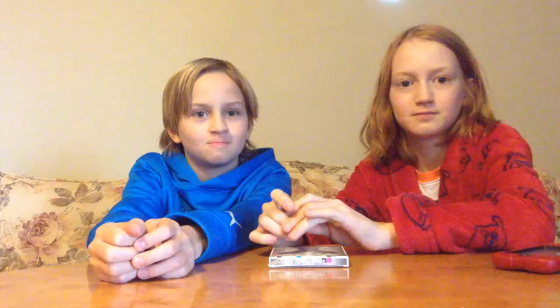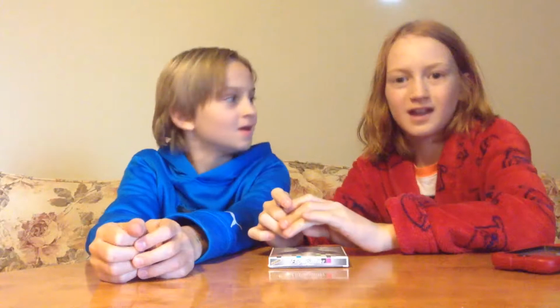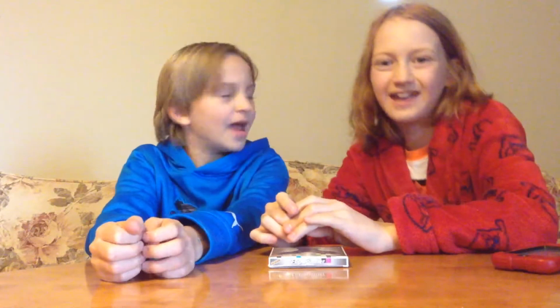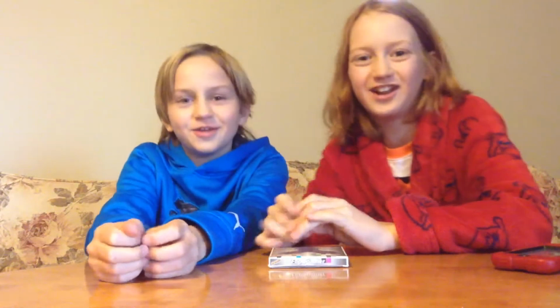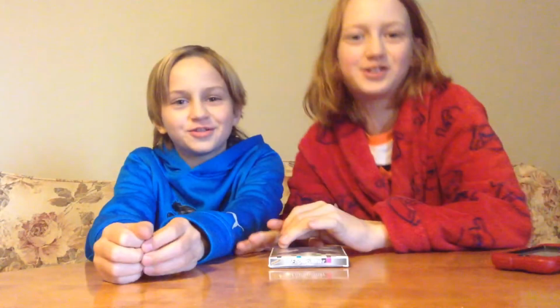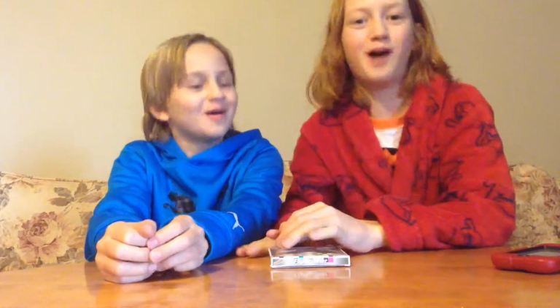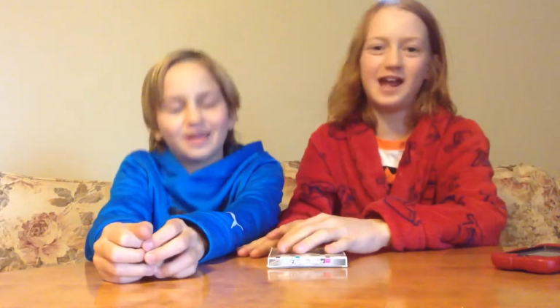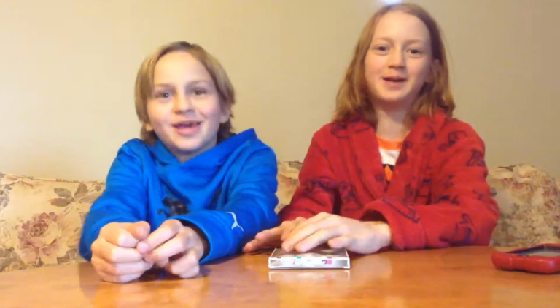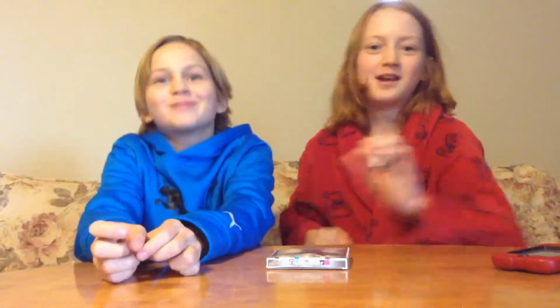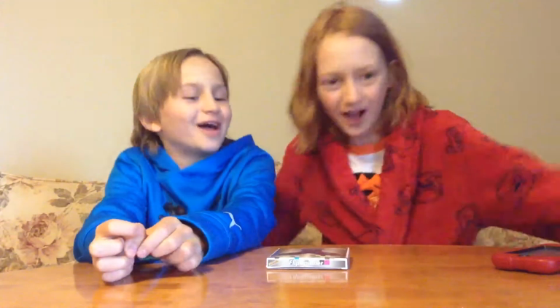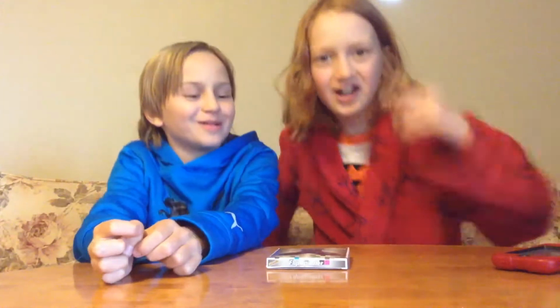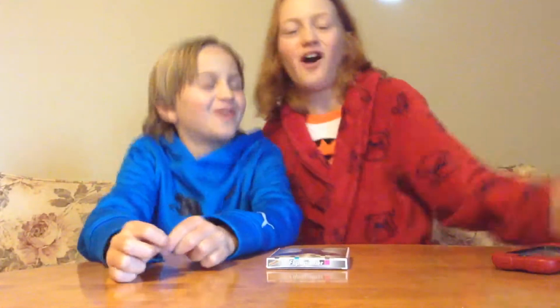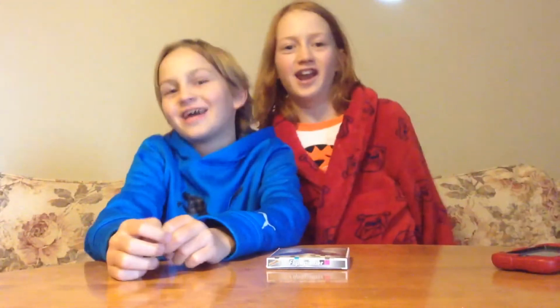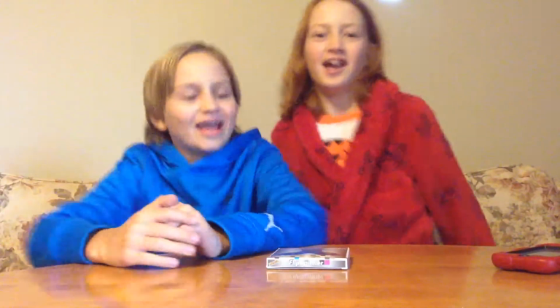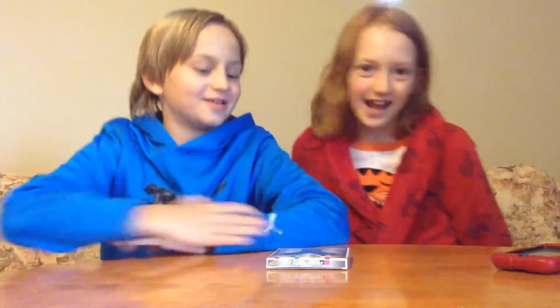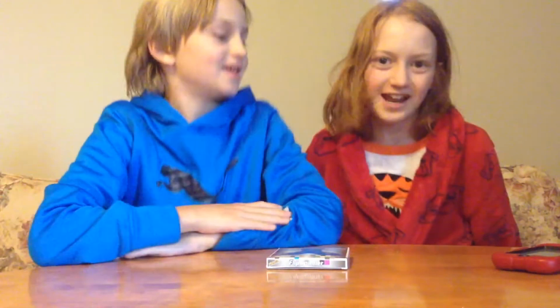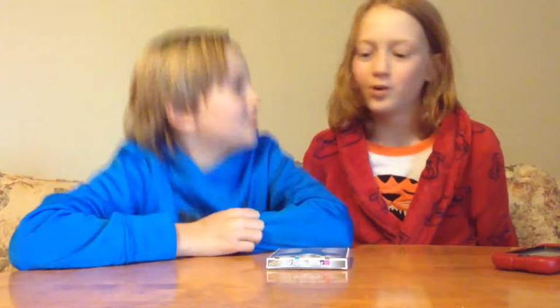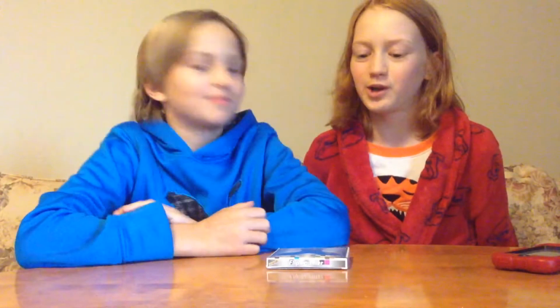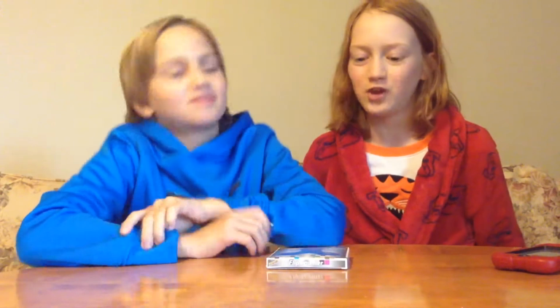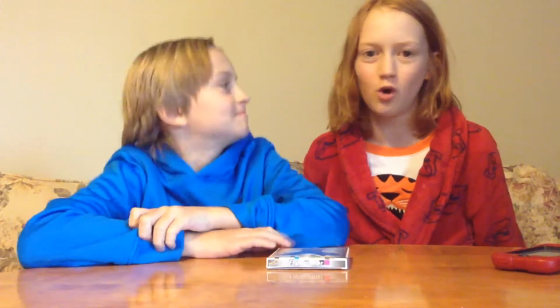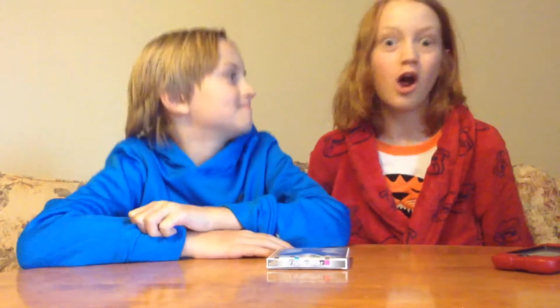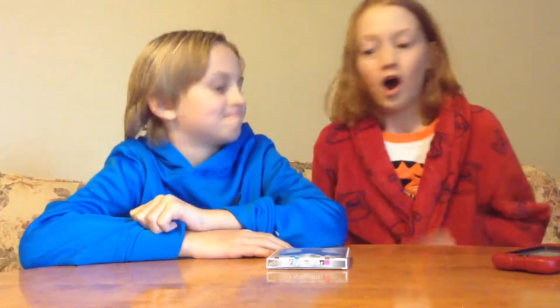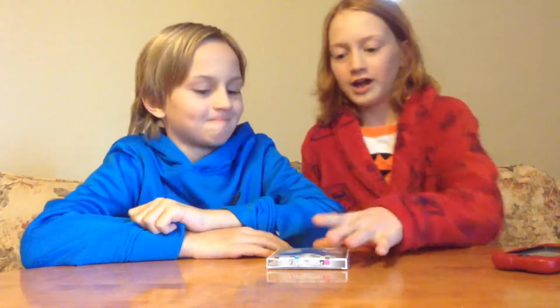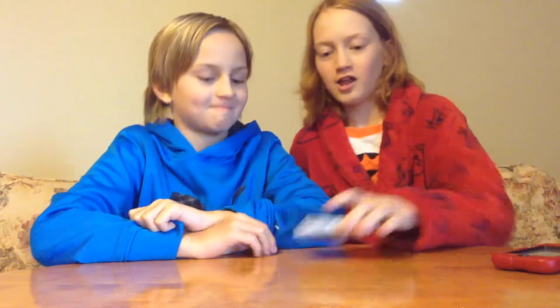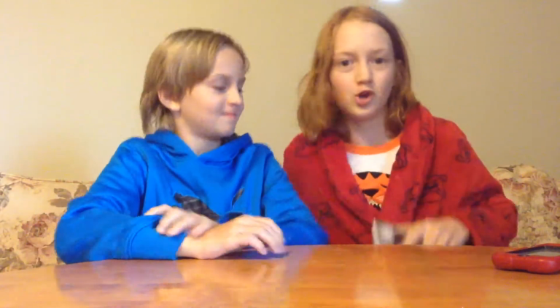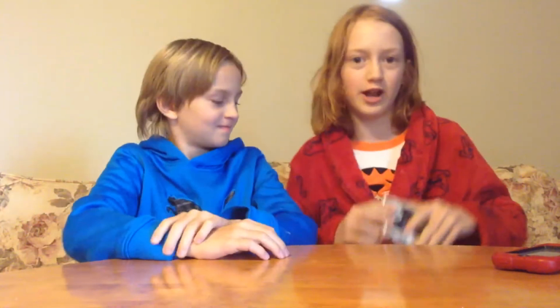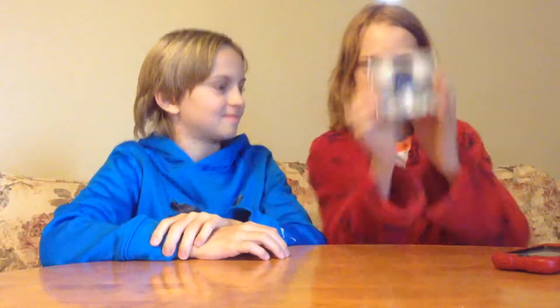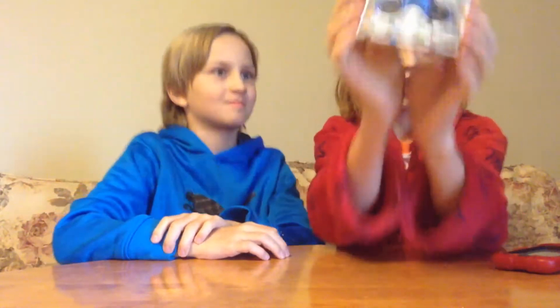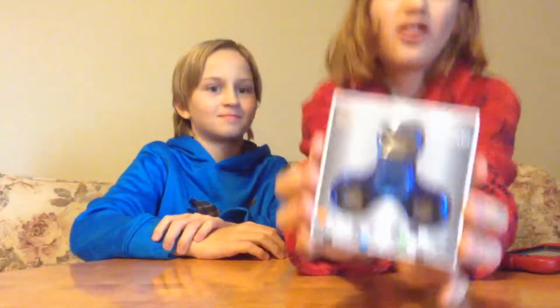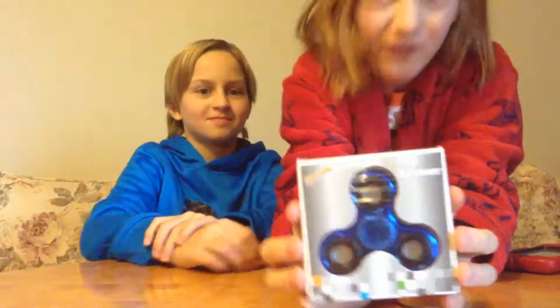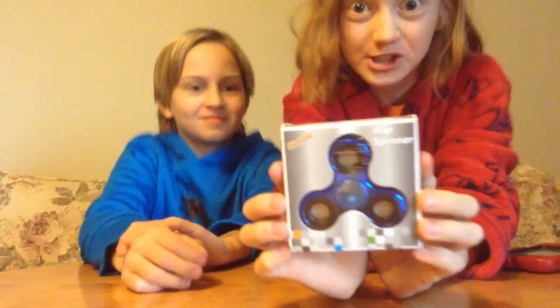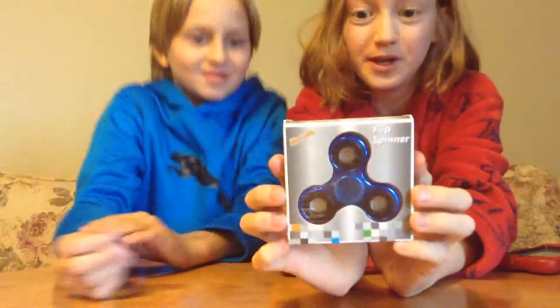Hey there YouTube! Our name is Brotherly Fun, and today we're doing a review on the new rage — the fidget spinner.